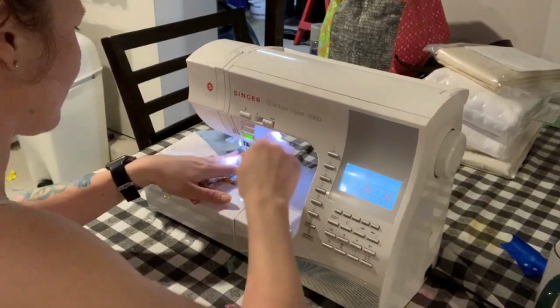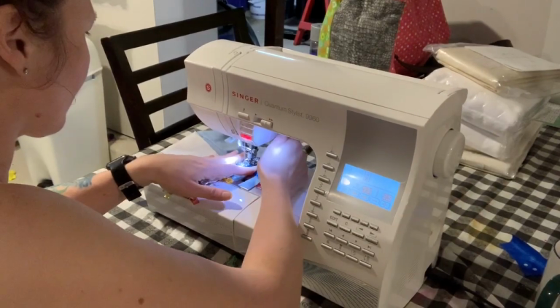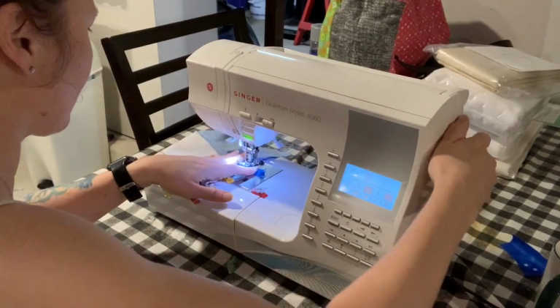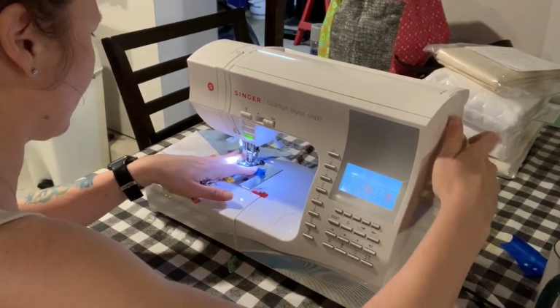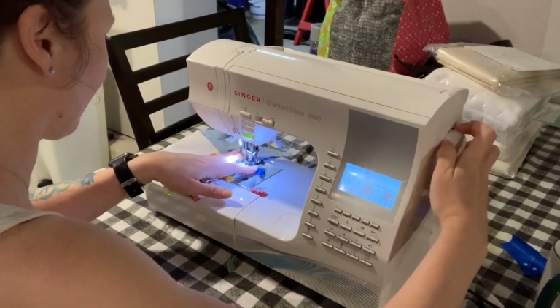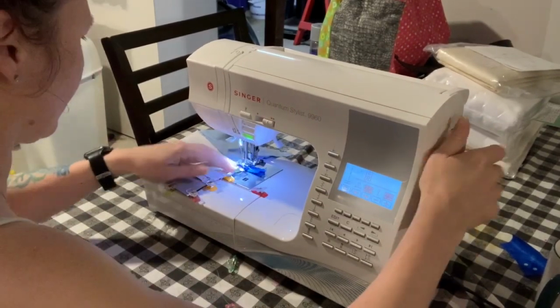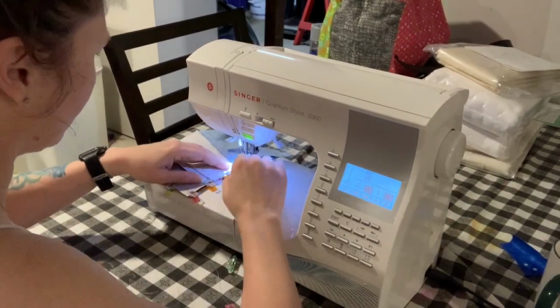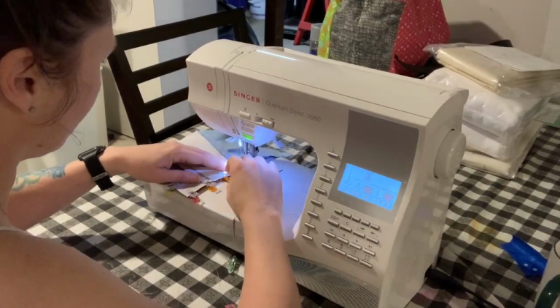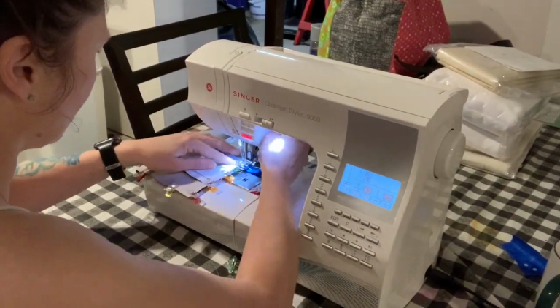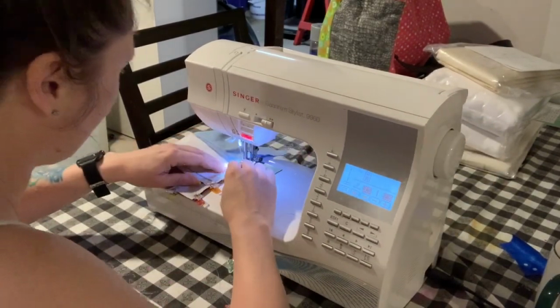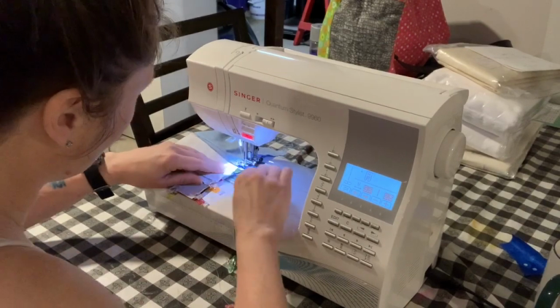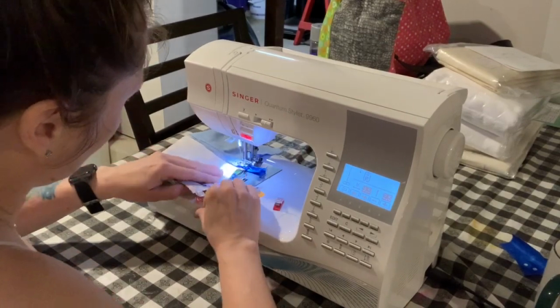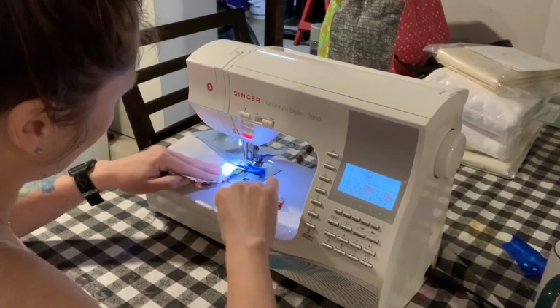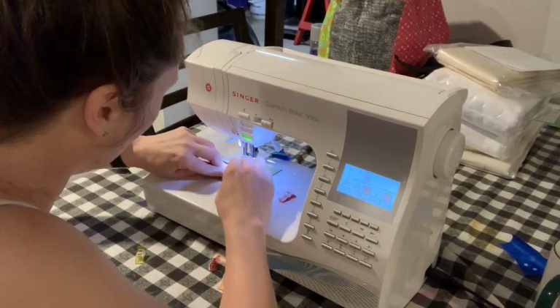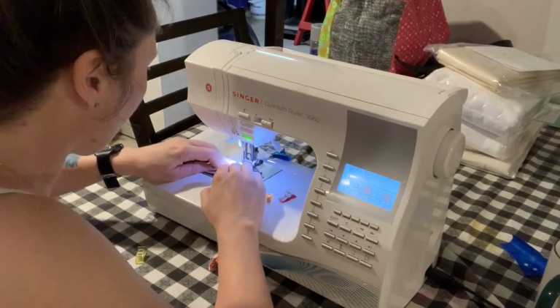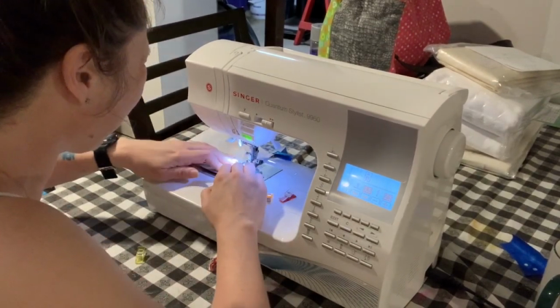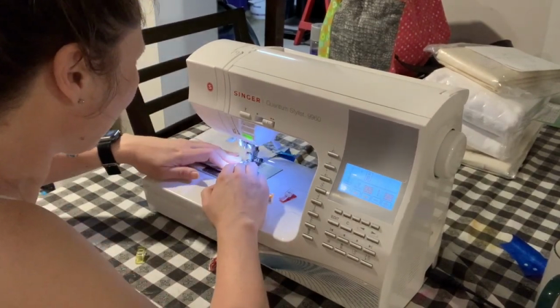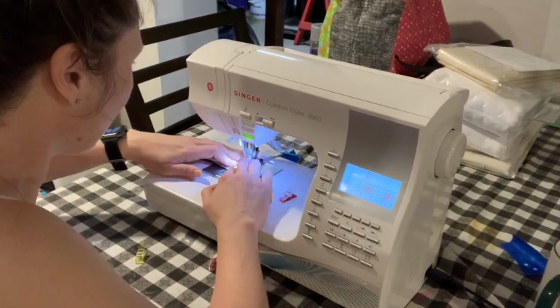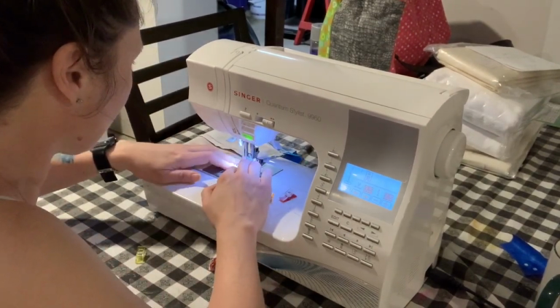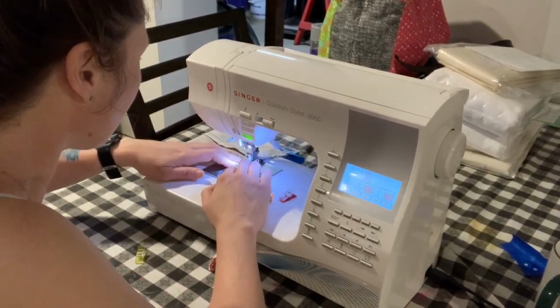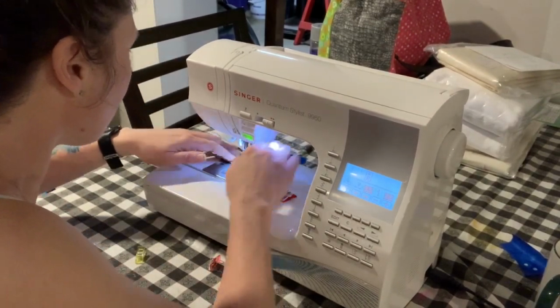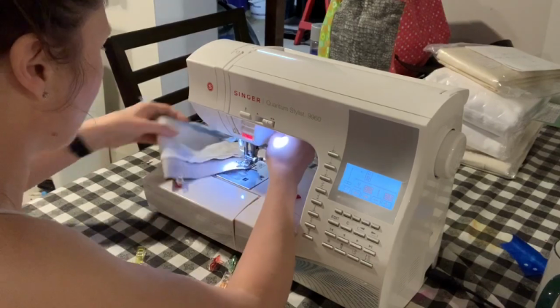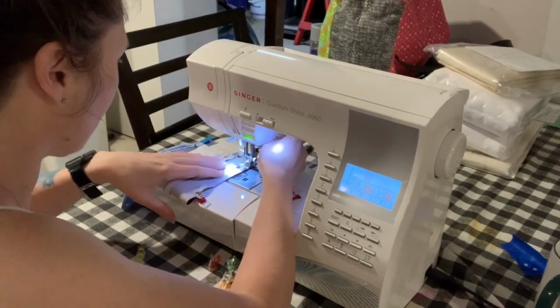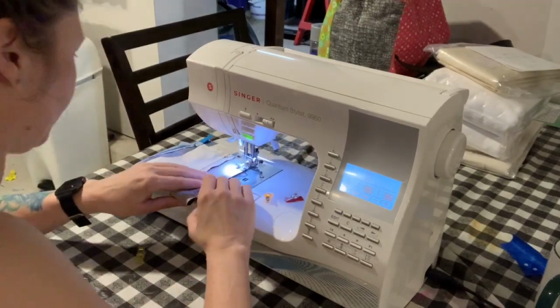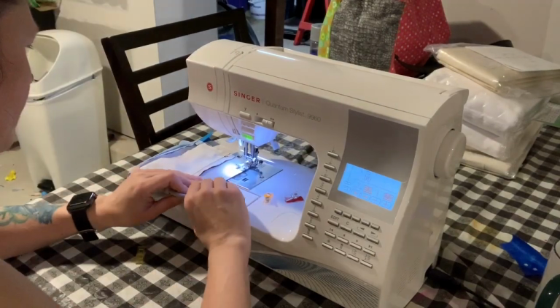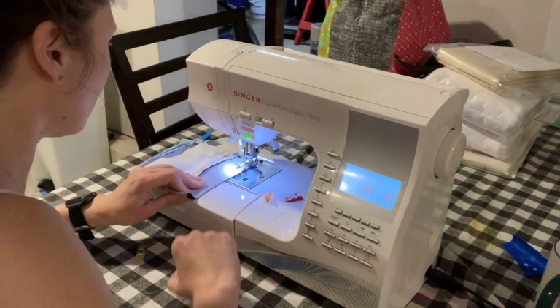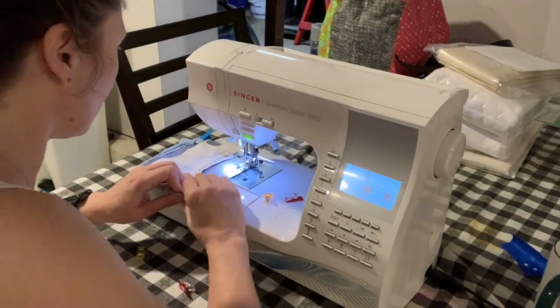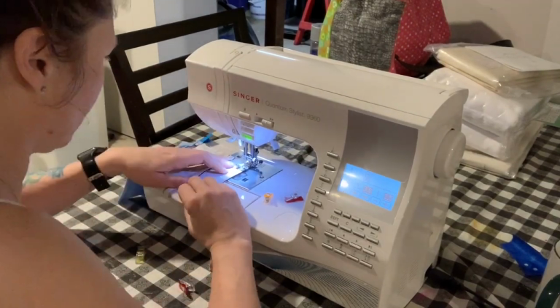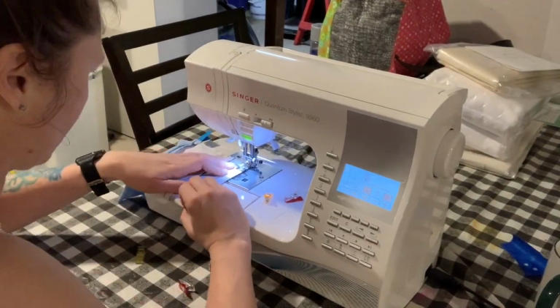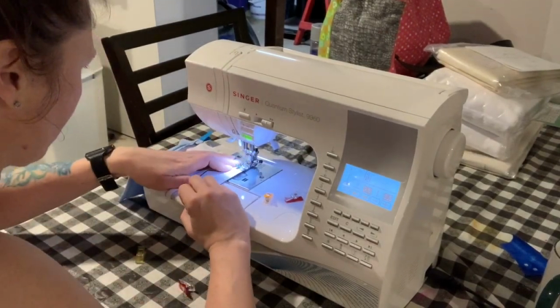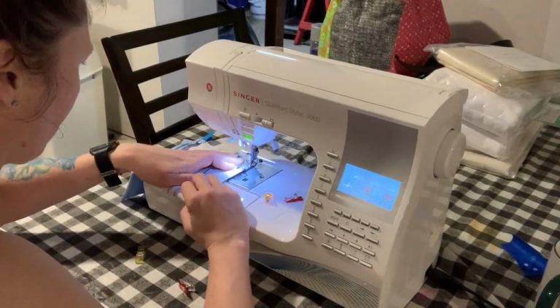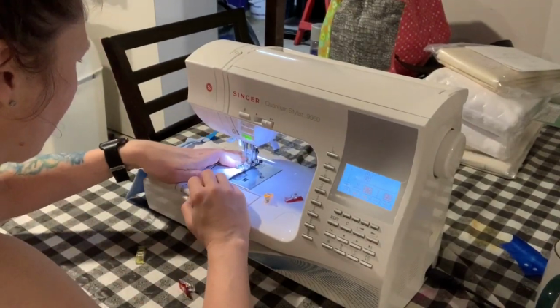I'm going to hand crank going over that zipper slowly and just make sure that it gets through, and then I will sew down the edge of the exterior here, then turn and sew down the other edge of the exterior here.